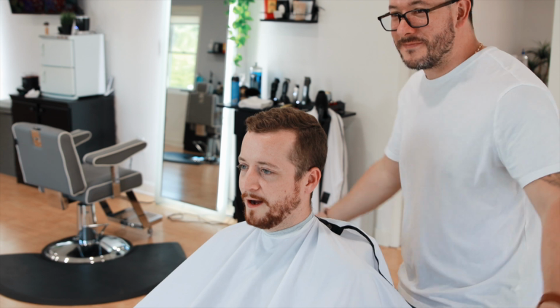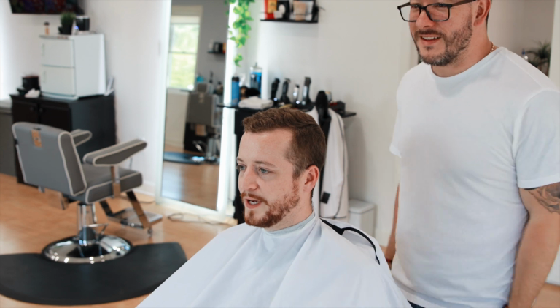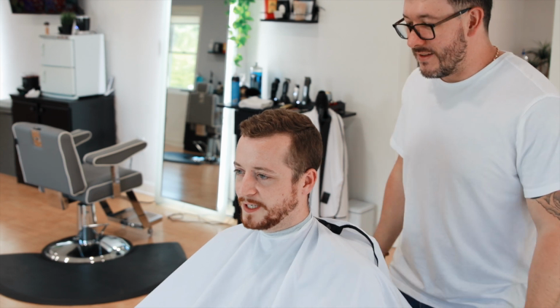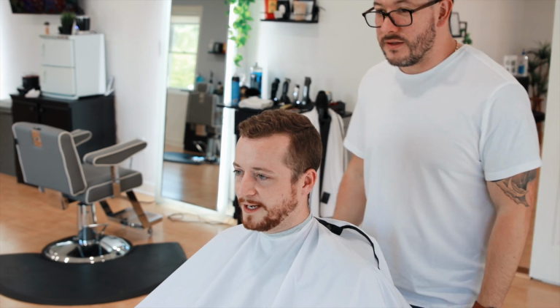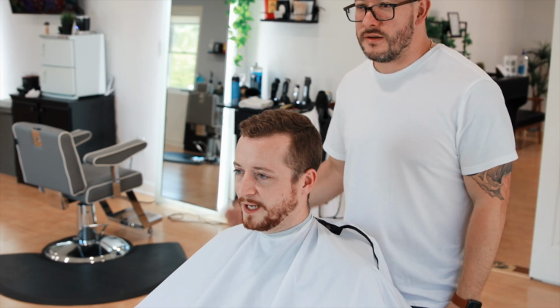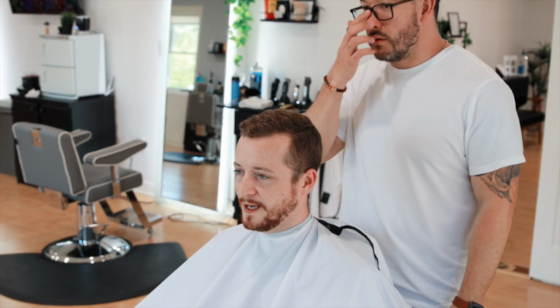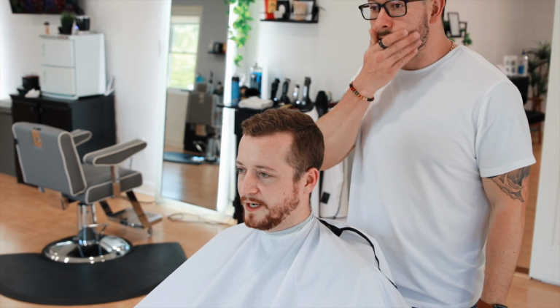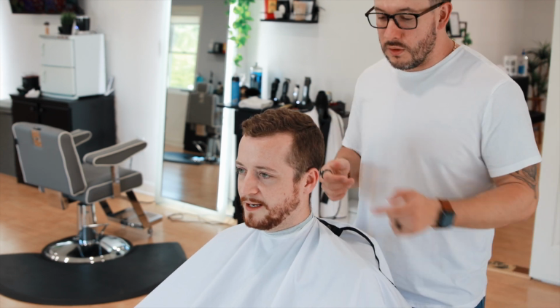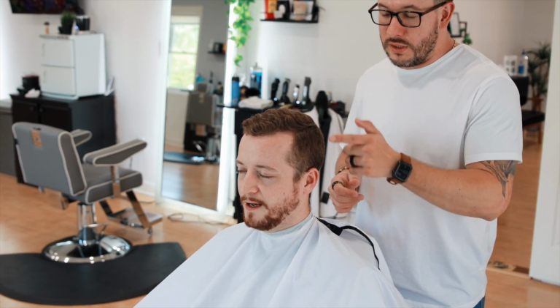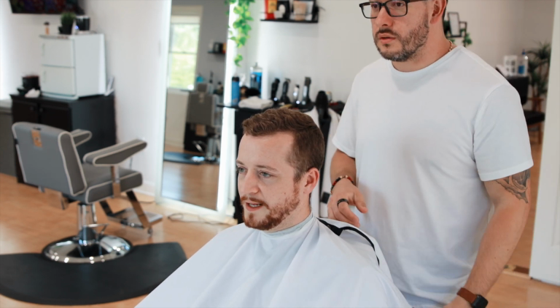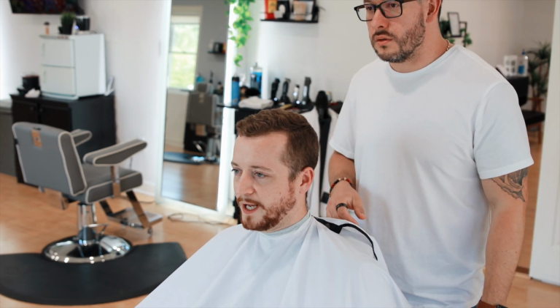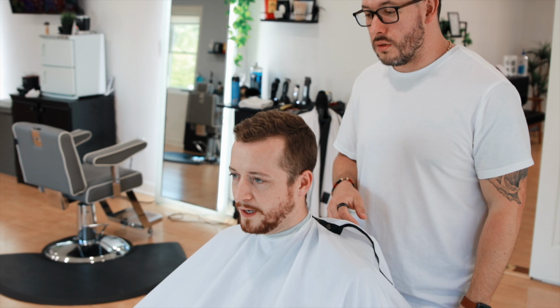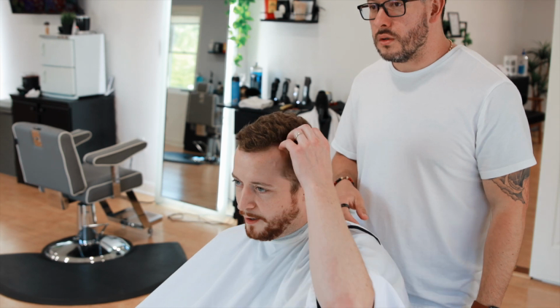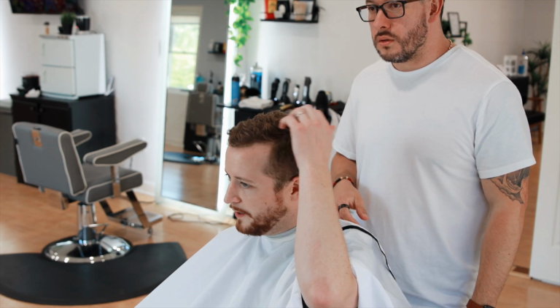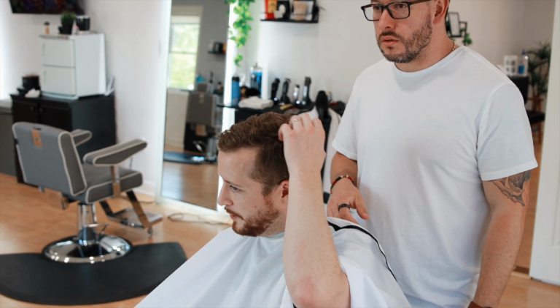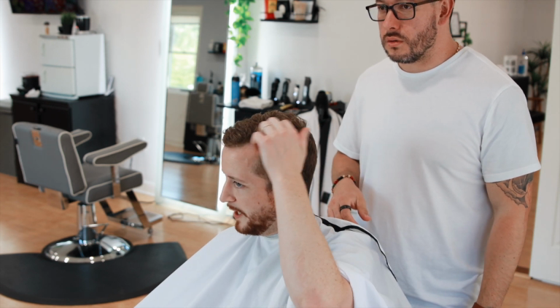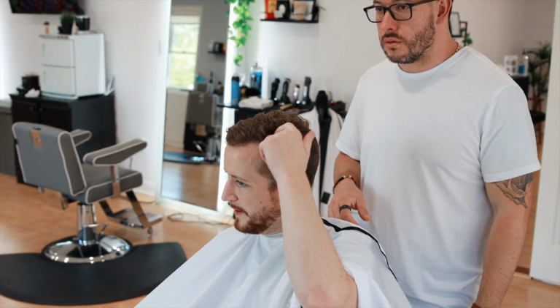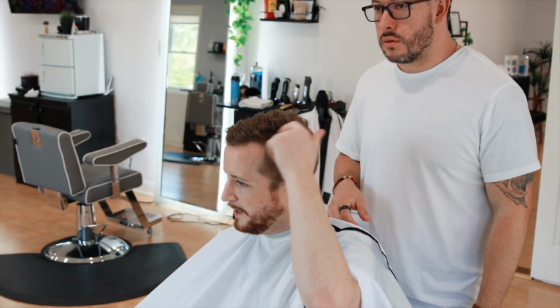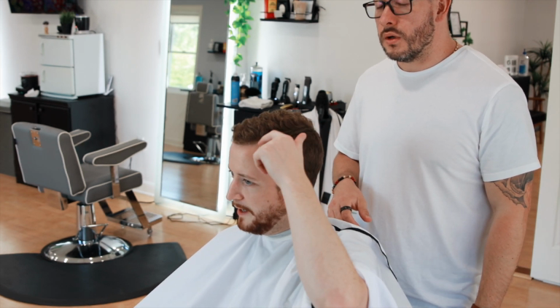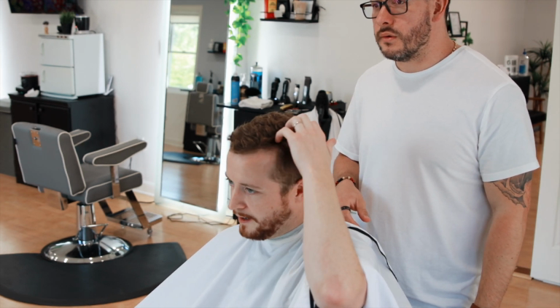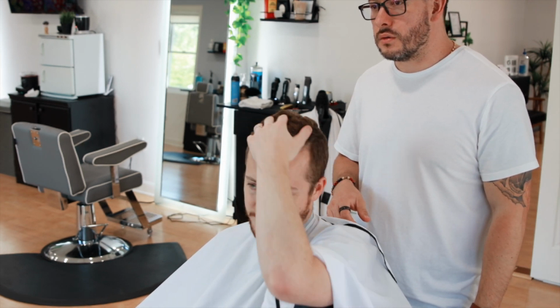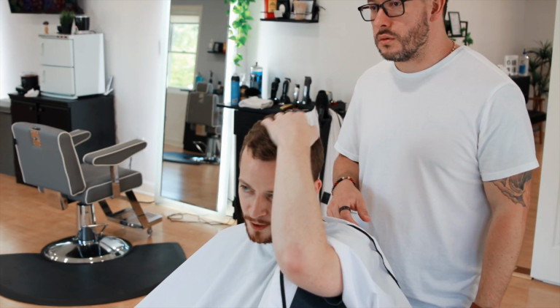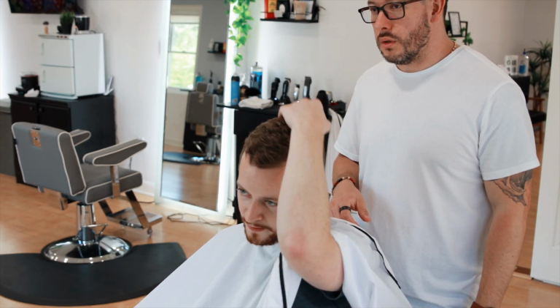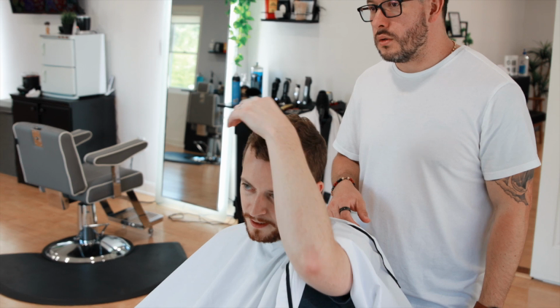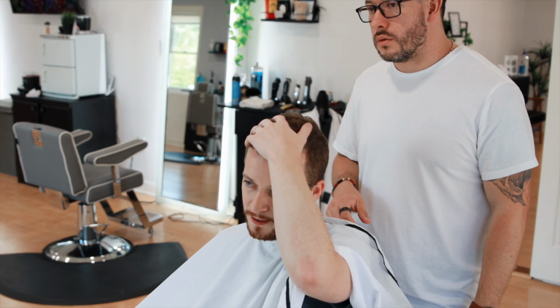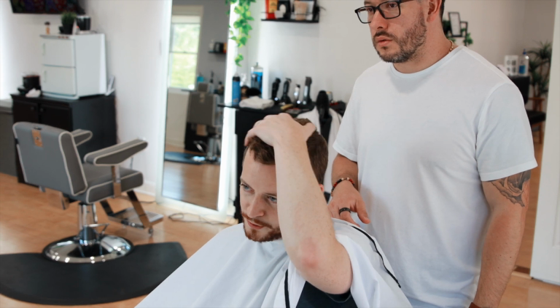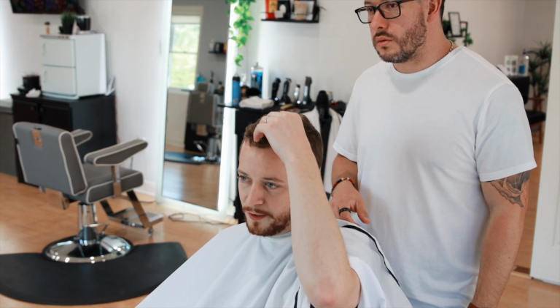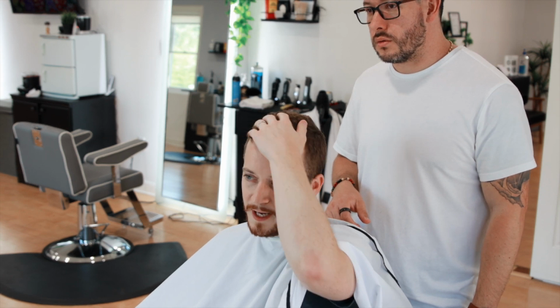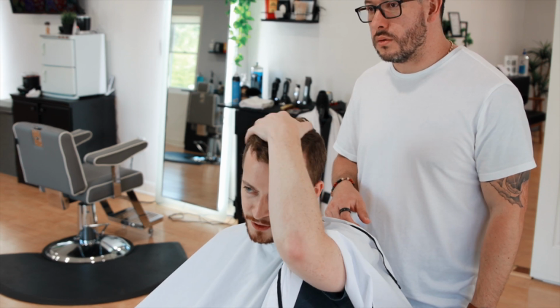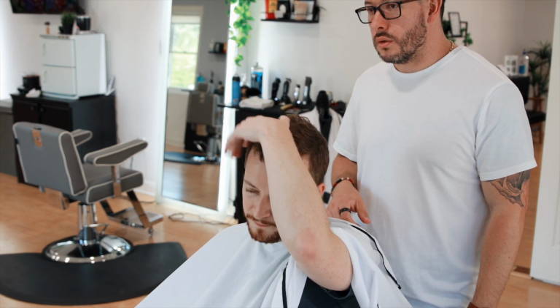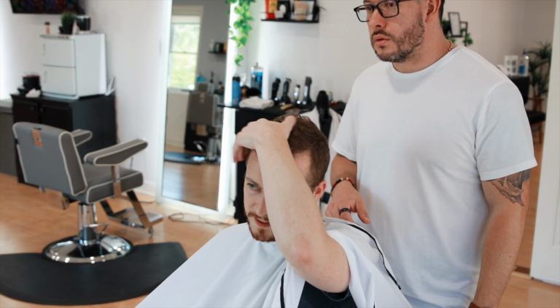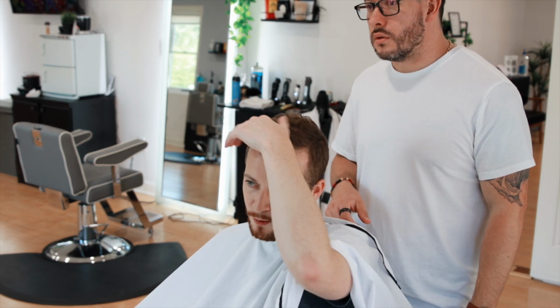Usually just a skin fade on the side and then a part over here, and I usually do a pretty thin line here. Then just kind of a comb over, and I usually just get a little off the top — just leave enough to get my hair over.